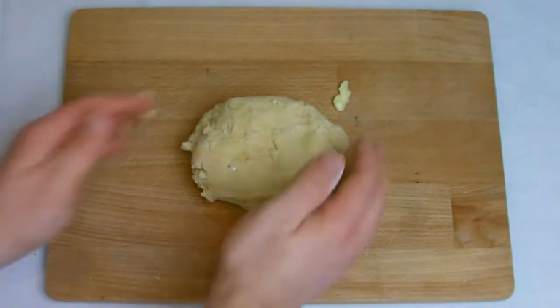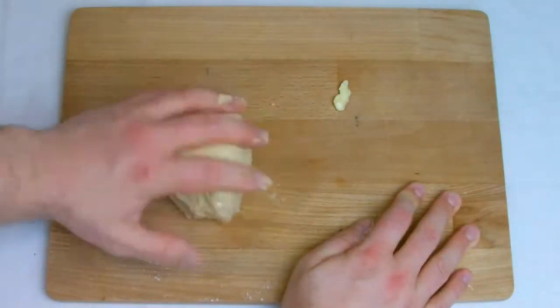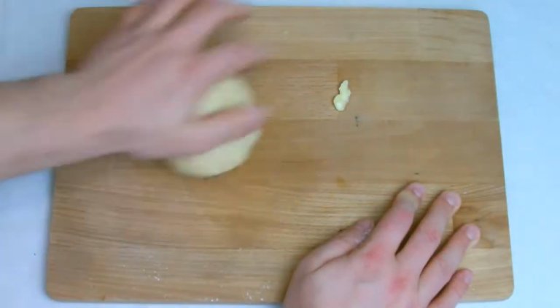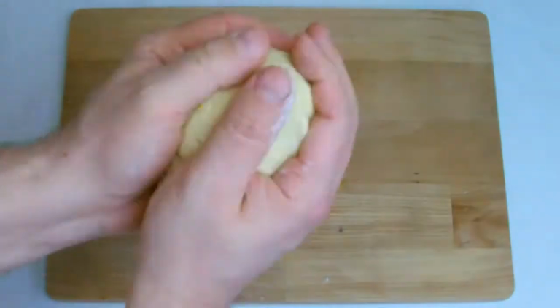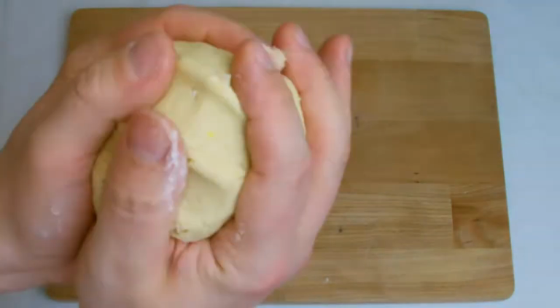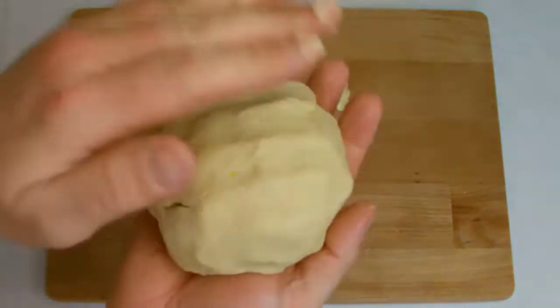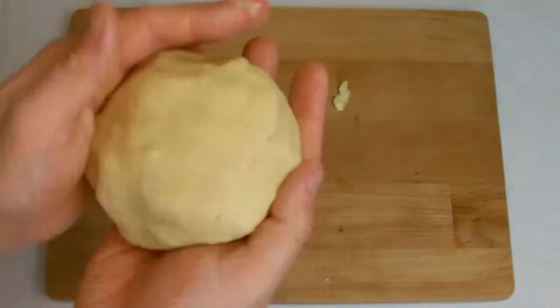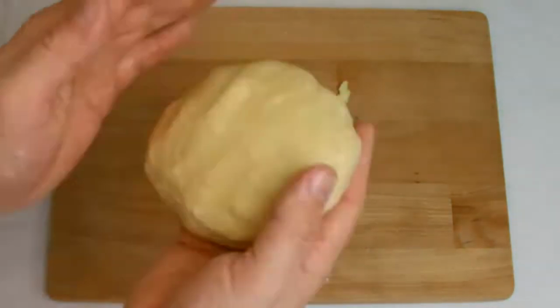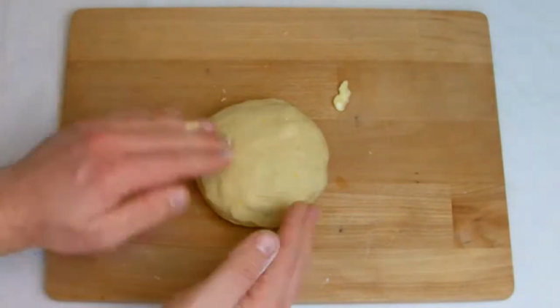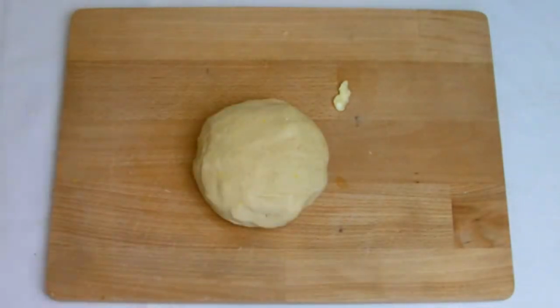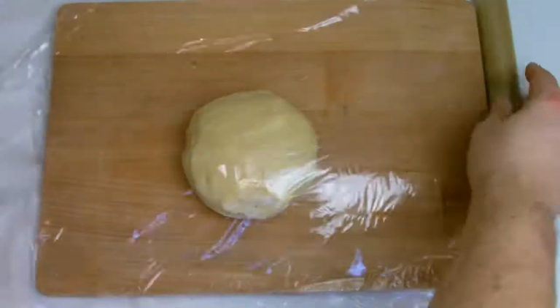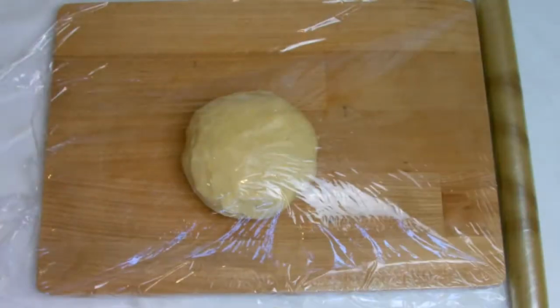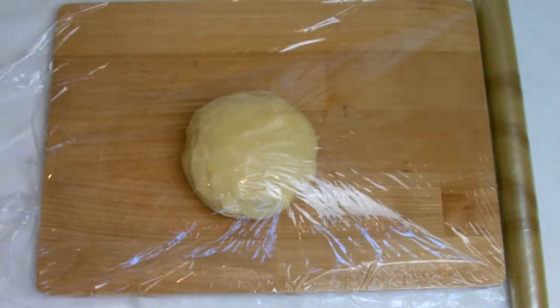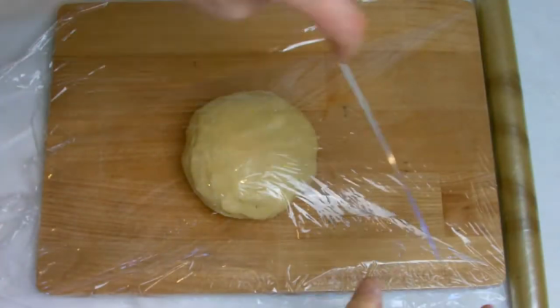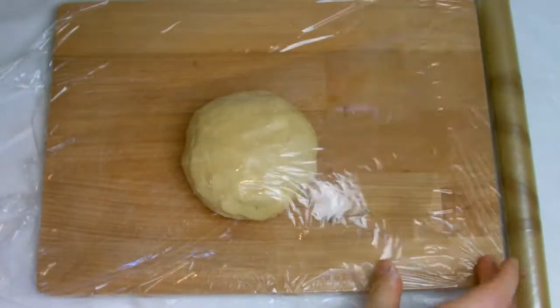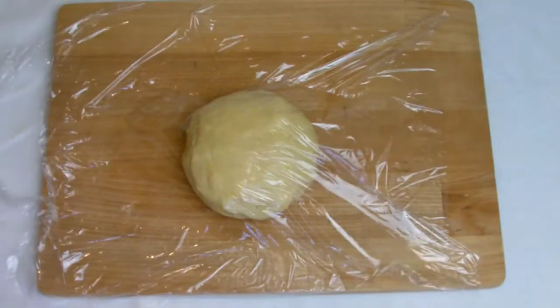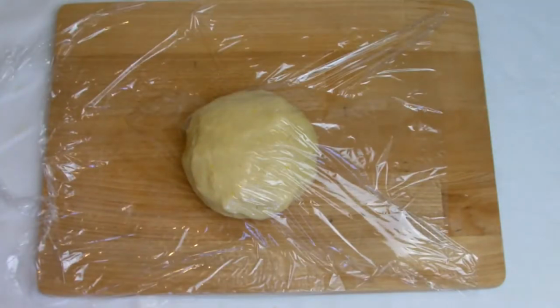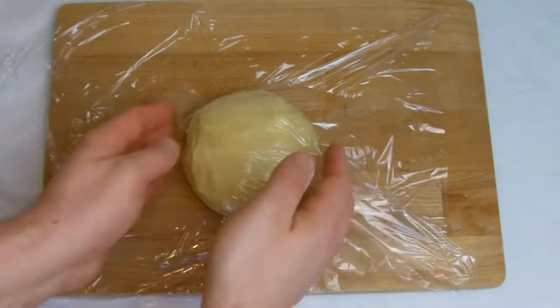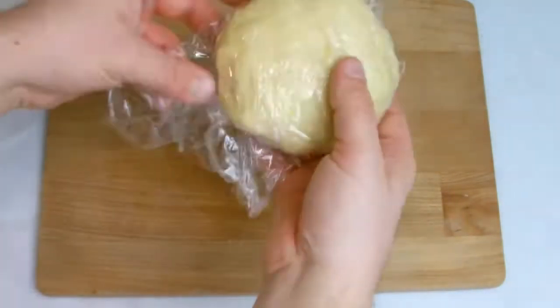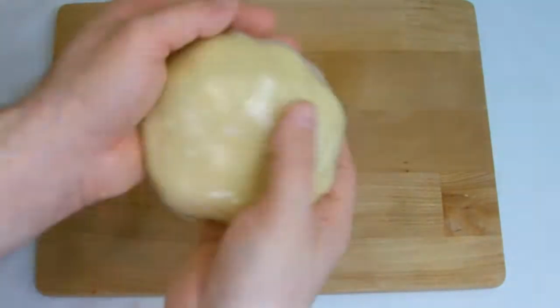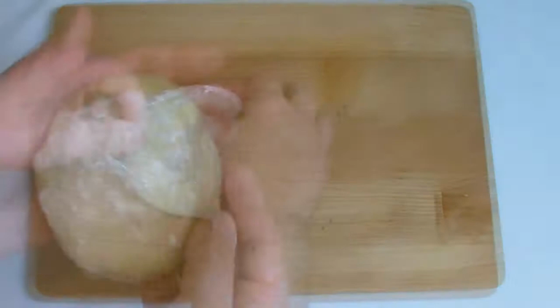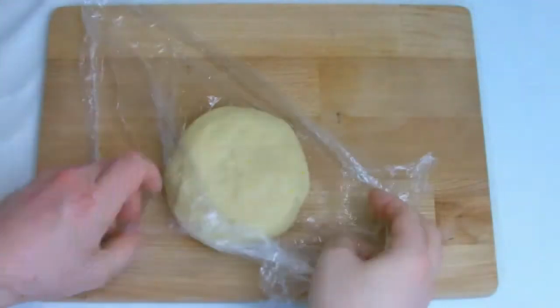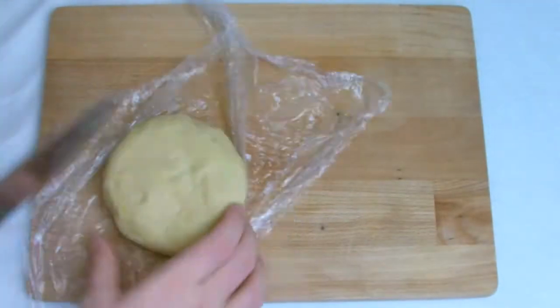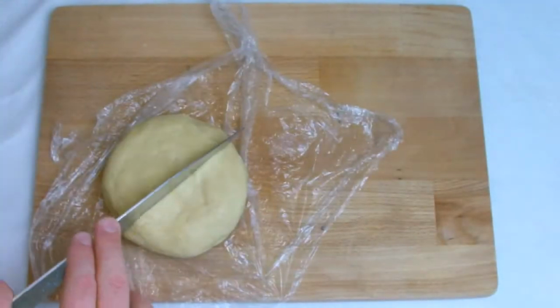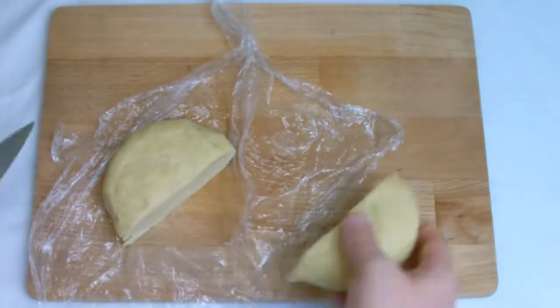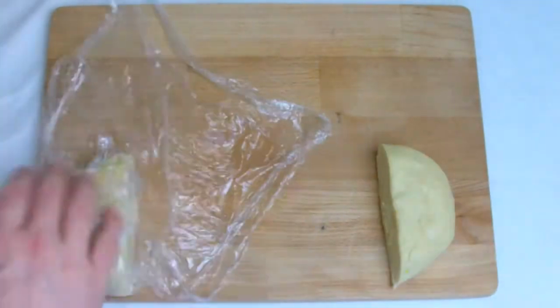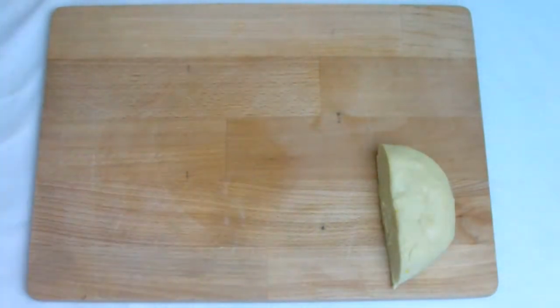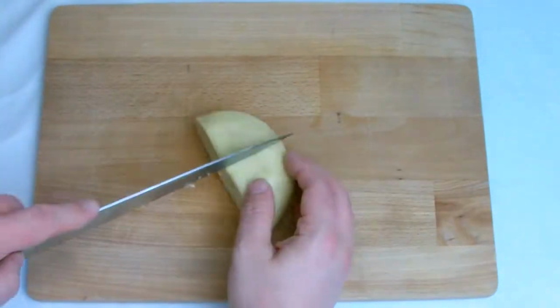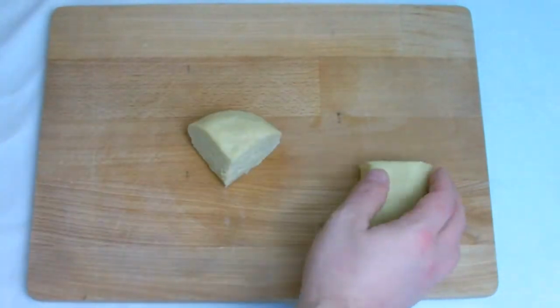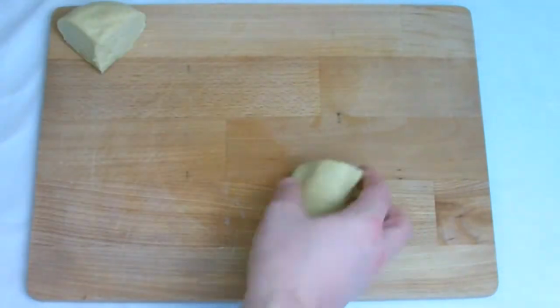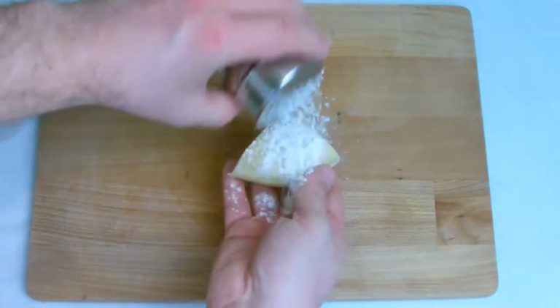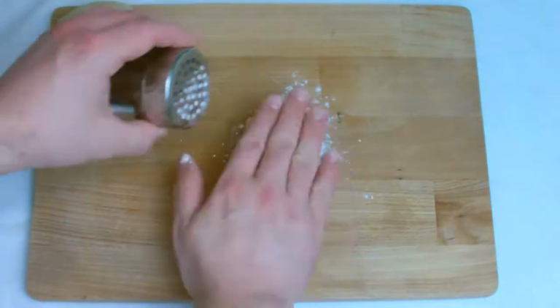Once fully combined, cover and refrigerate until needed, but for a minimum of 20 minutes. This is to allow any glutens that have become worked and elastic during the kneading process to relax. When you are ready to use the pastry, take it from the fridge and allow it to soften slightly.